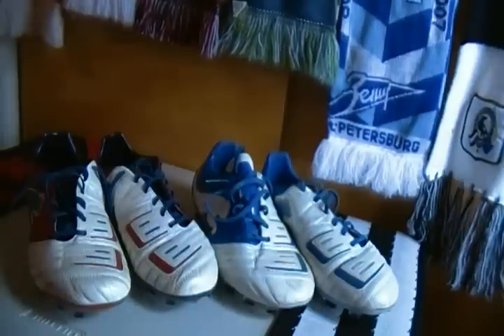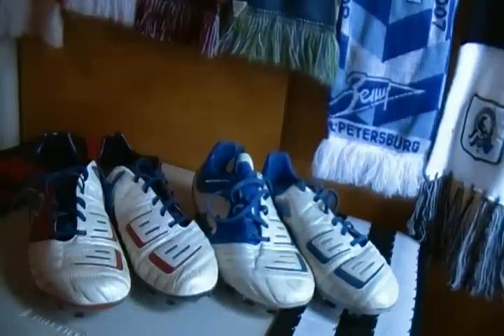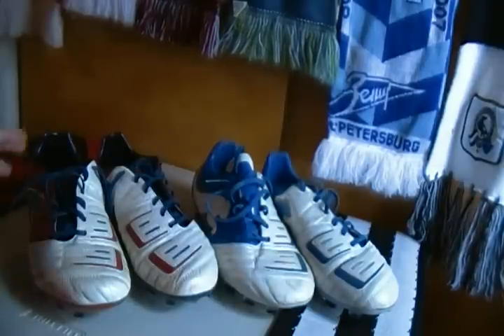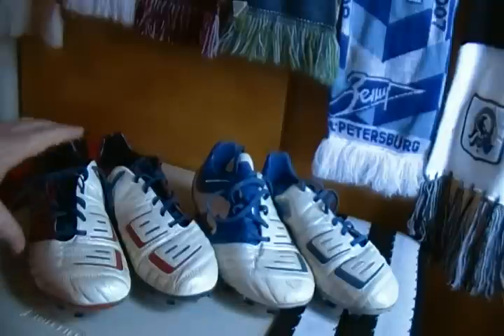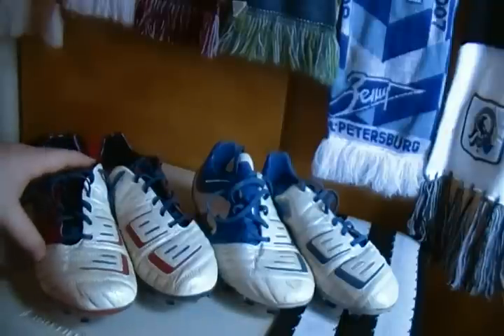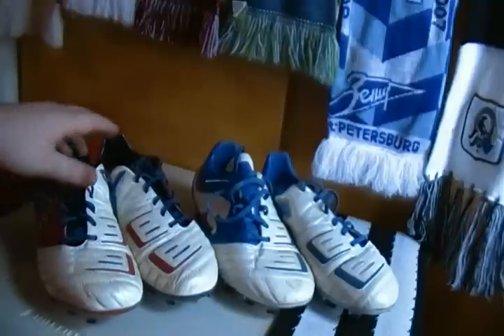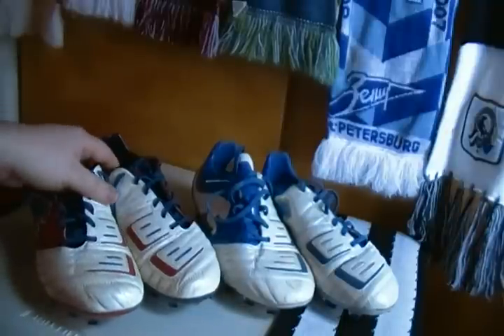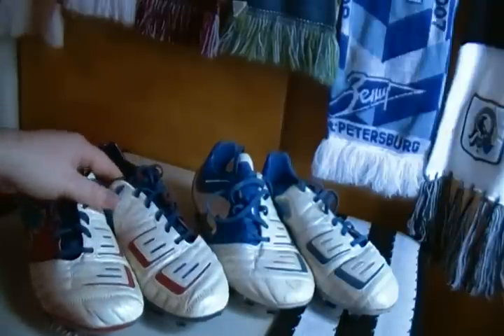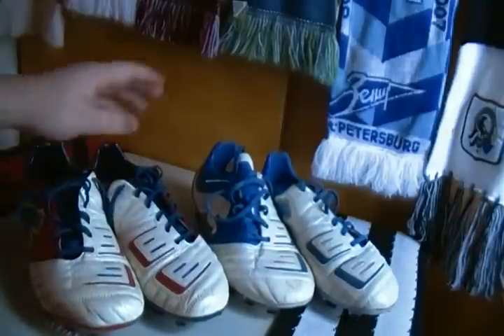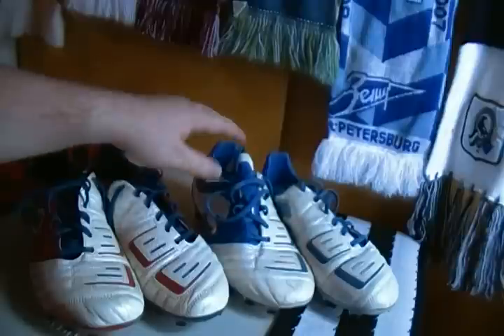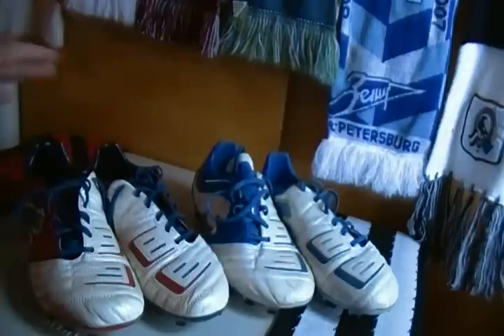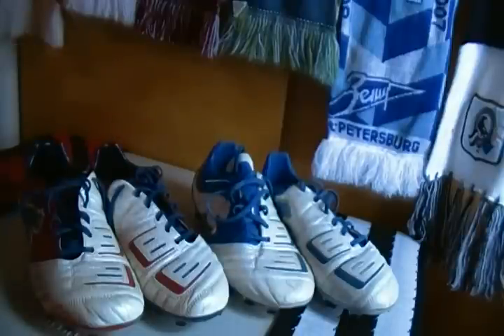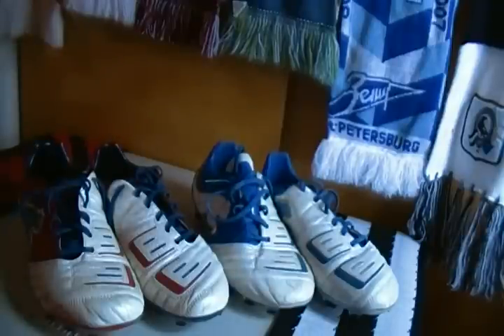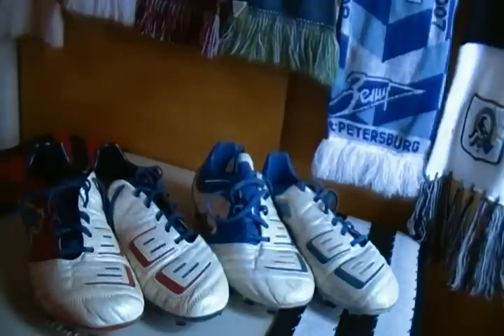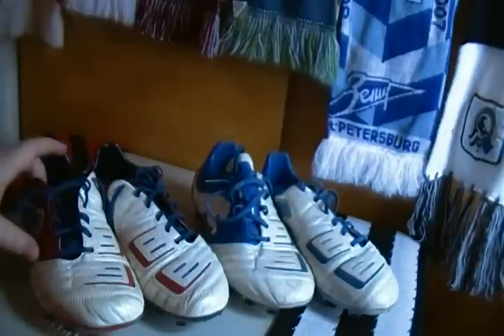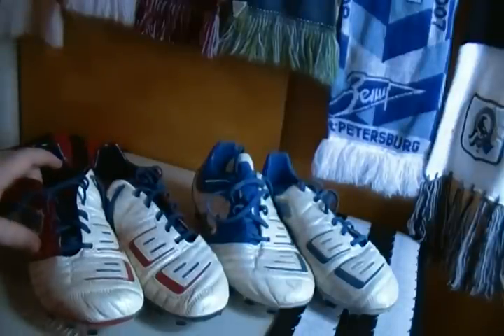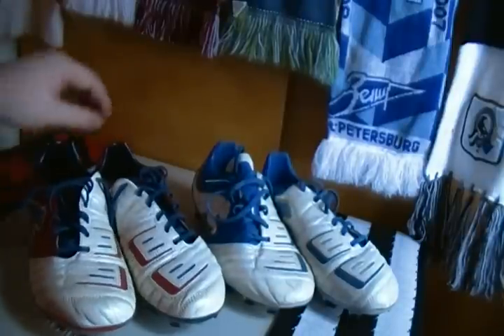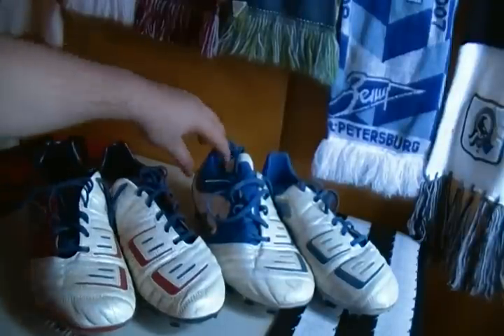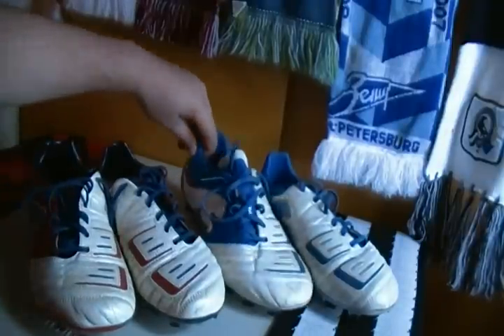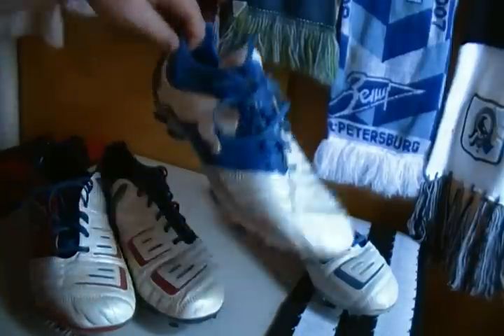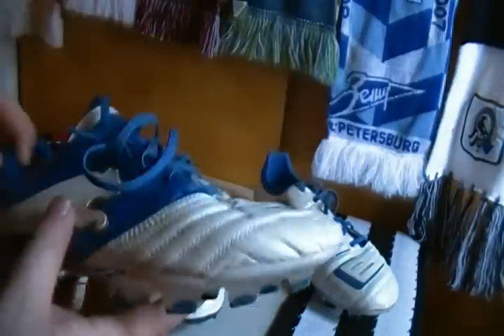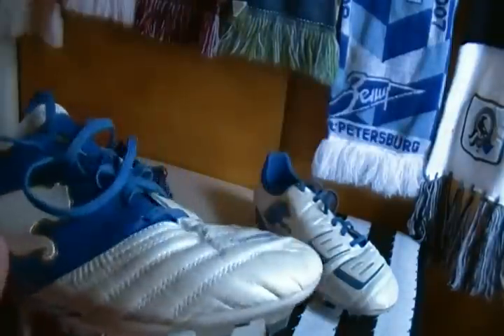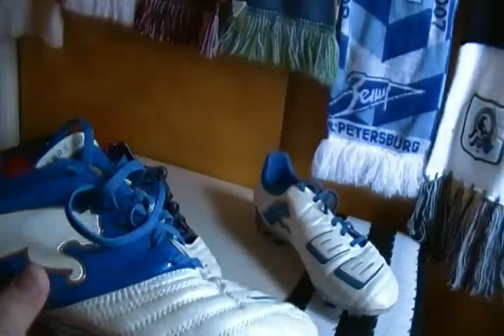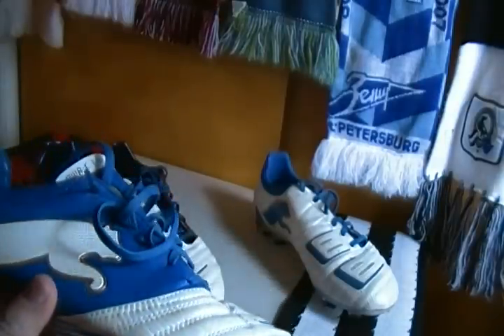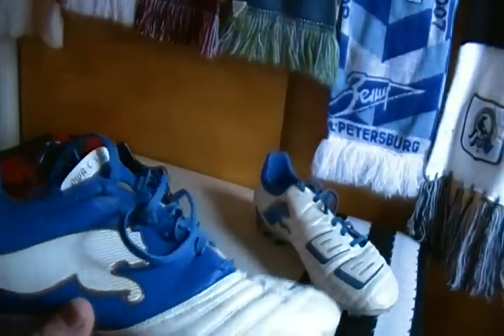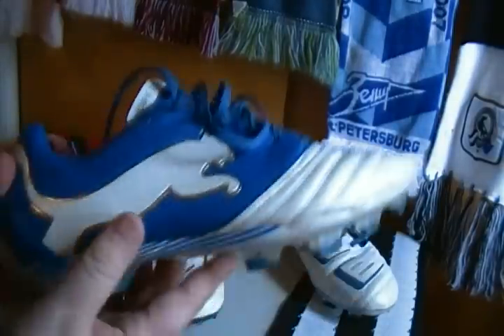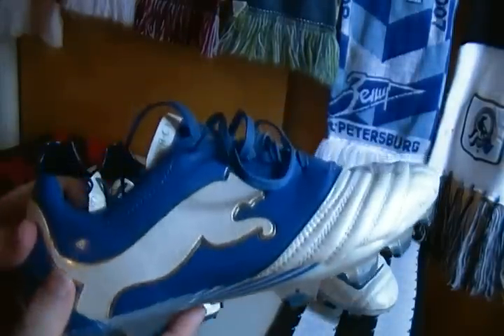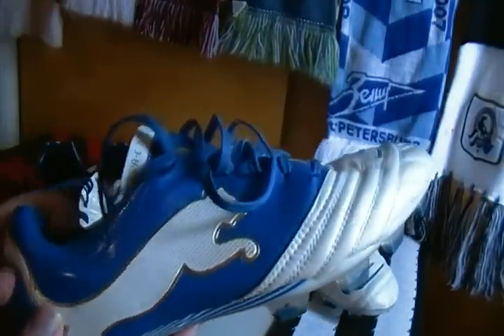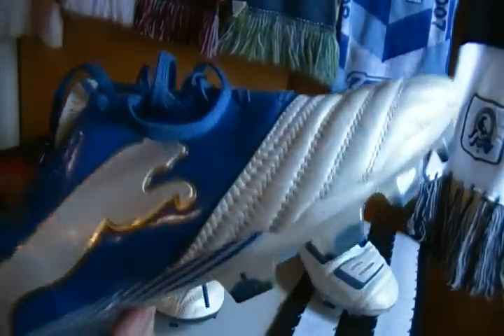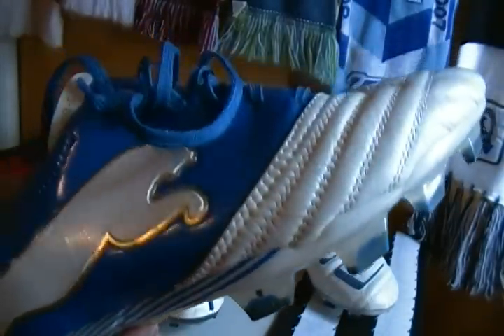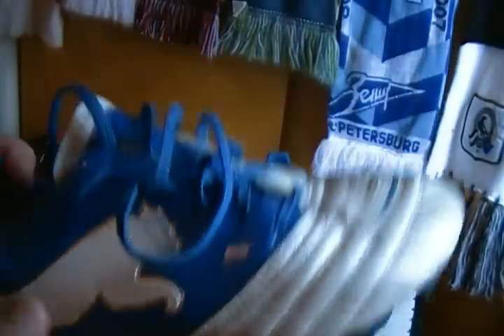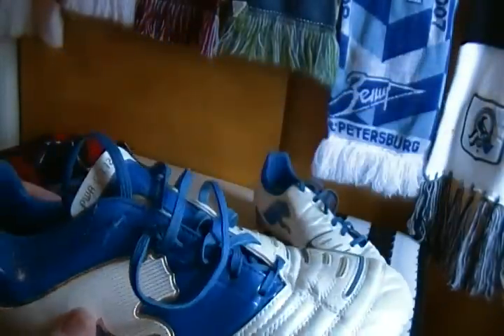But anyway, we're doing a comparison video, so let's get to the comparing. These are both kangaroo leather upper — no difference there. This is one of the launch colors that came out: the blue with the gold accents and white.